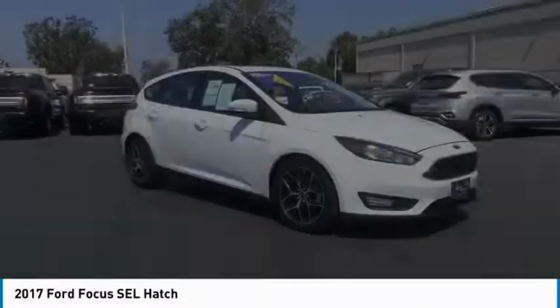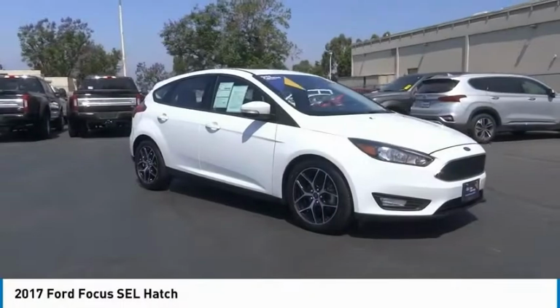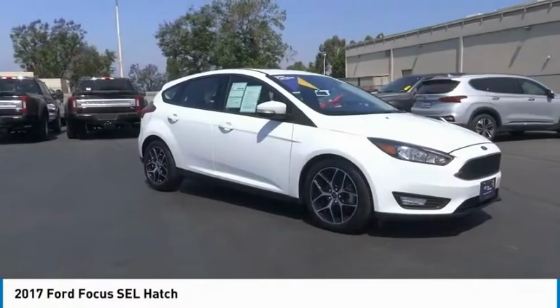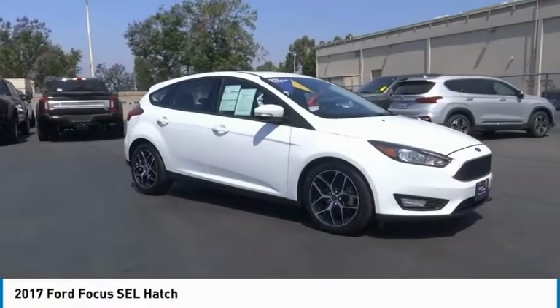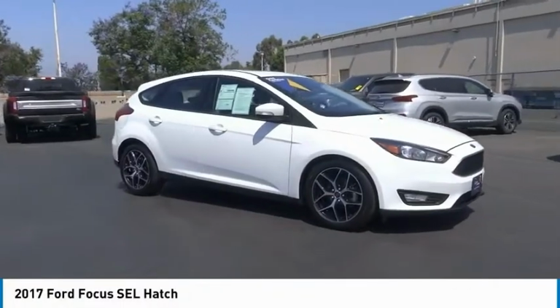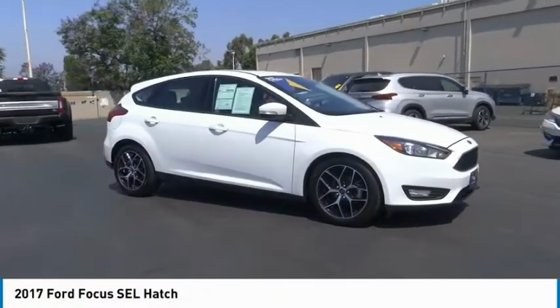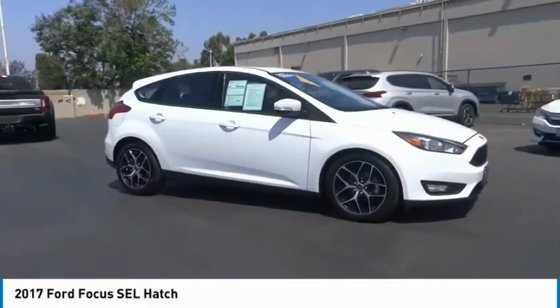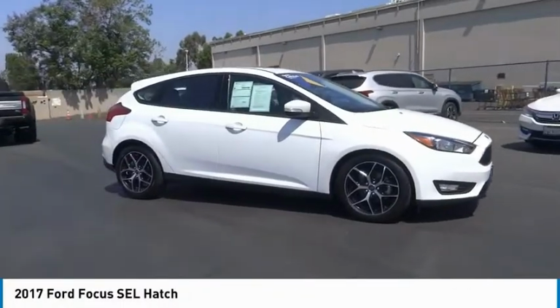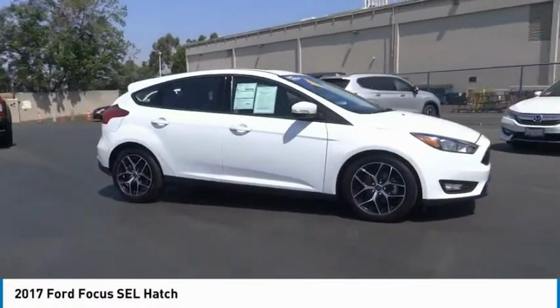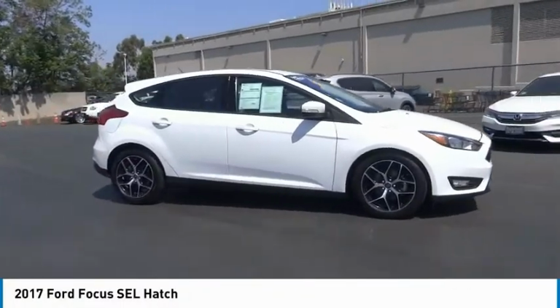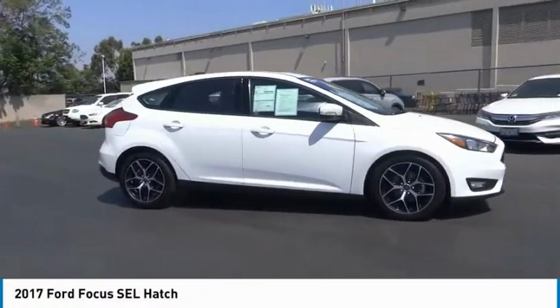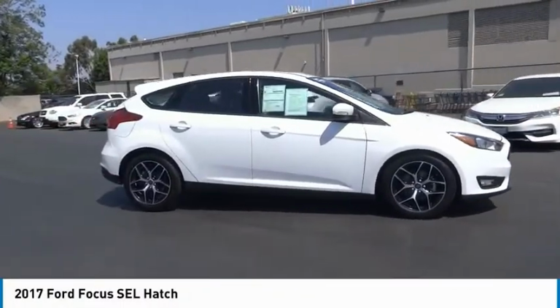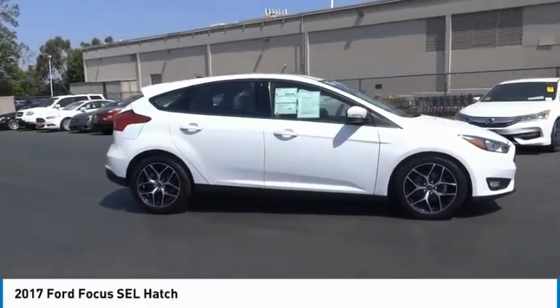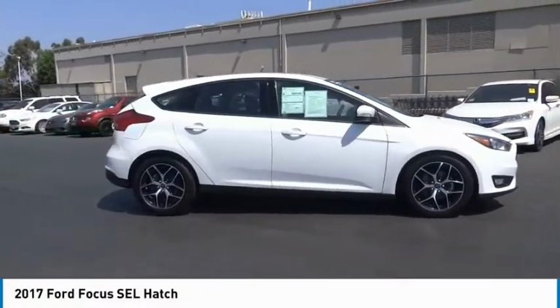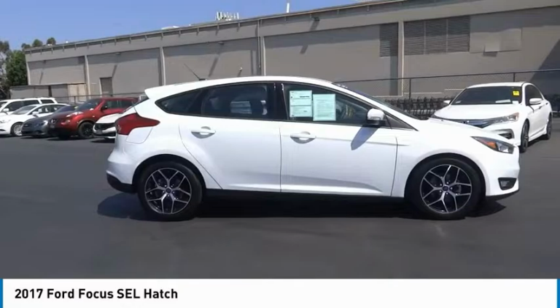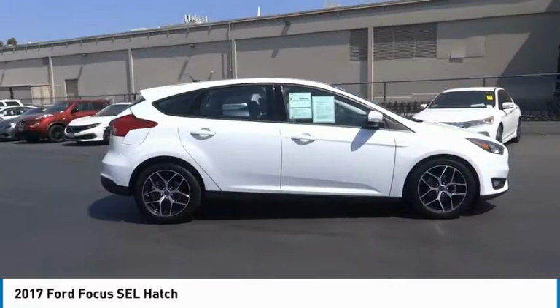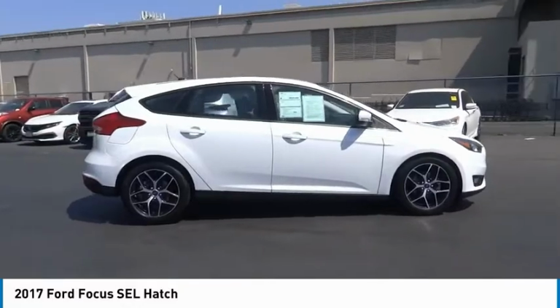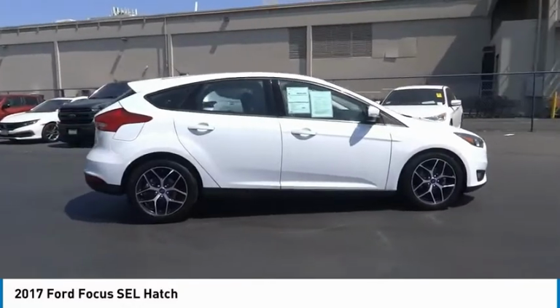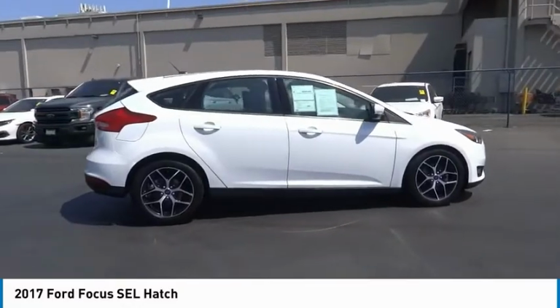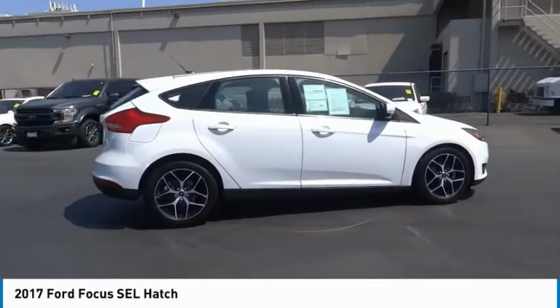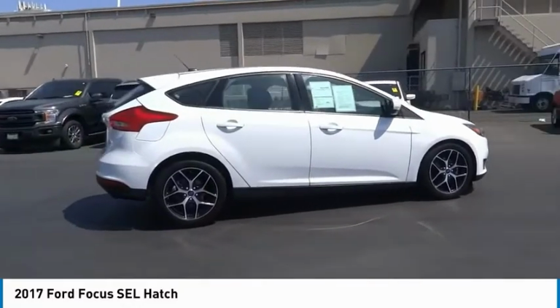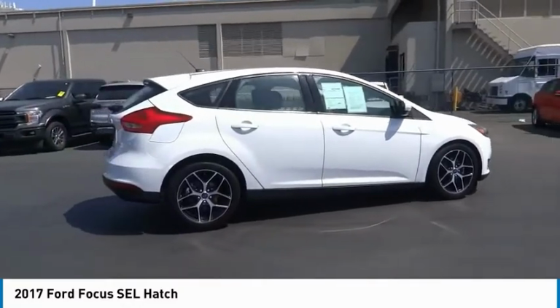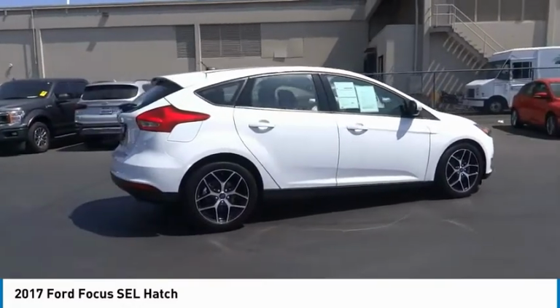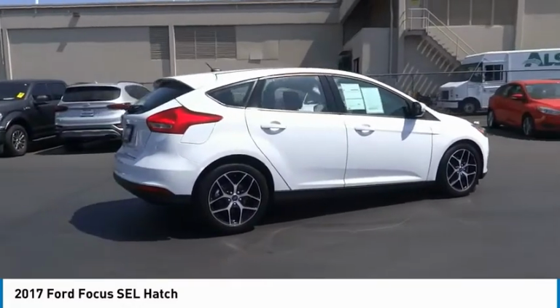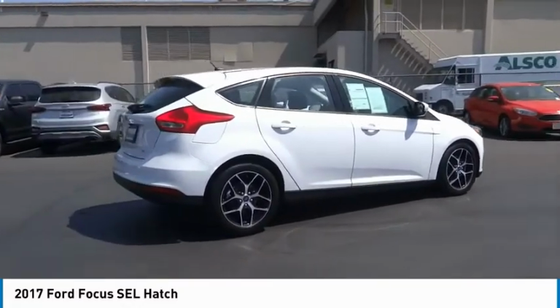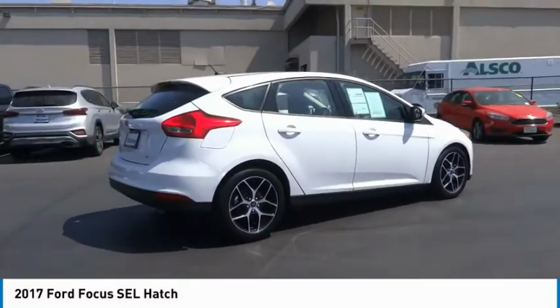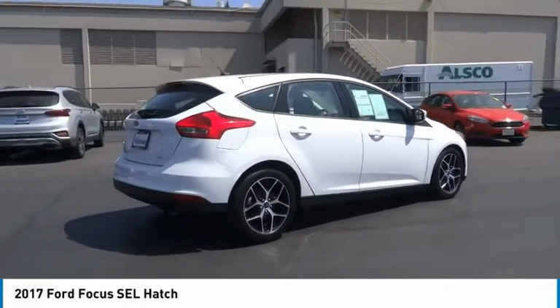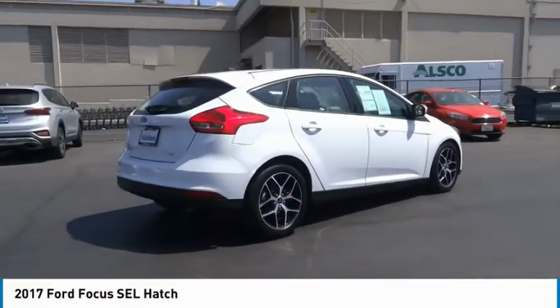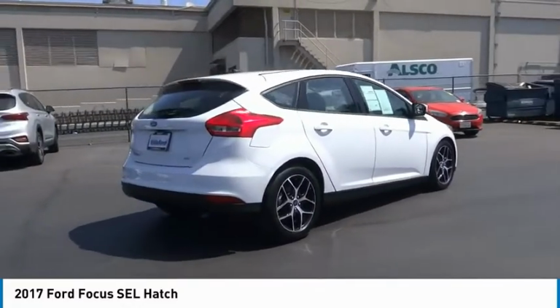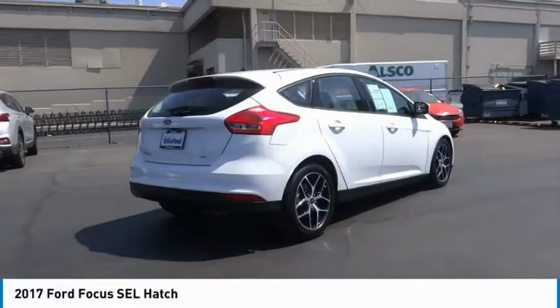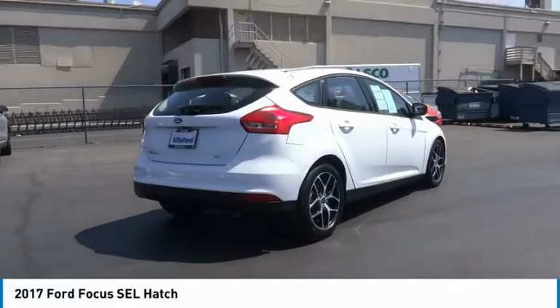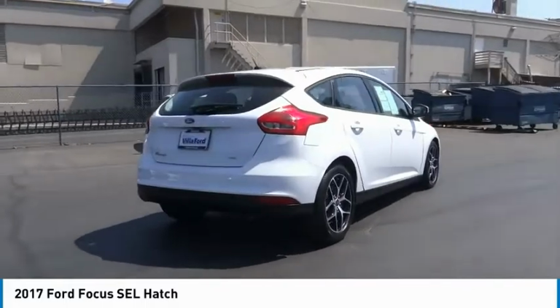Stop by and take a look at the 2017 Focus. Focus has more cool tech, more of what you're looking for. From any point of view, more than meets the eye.